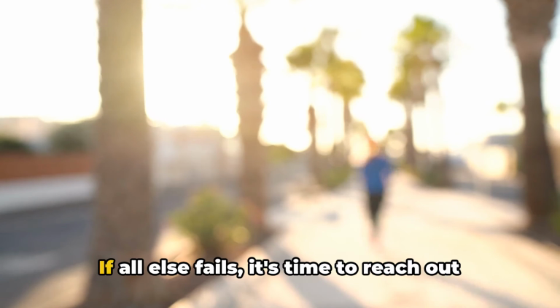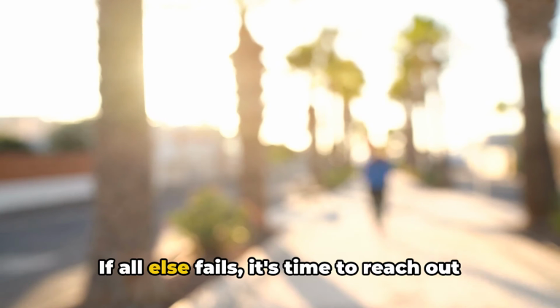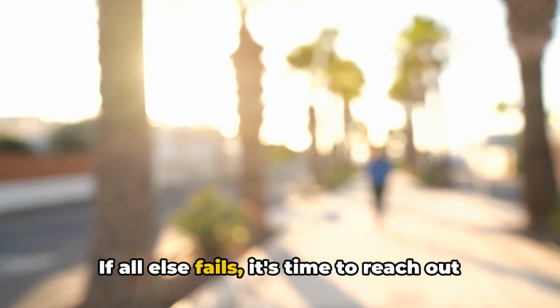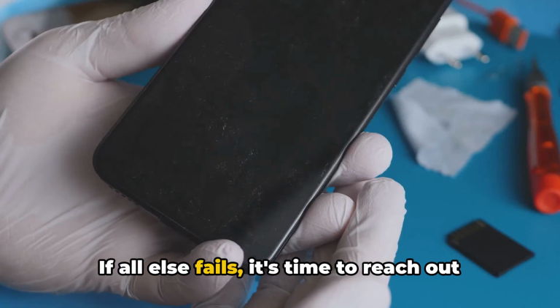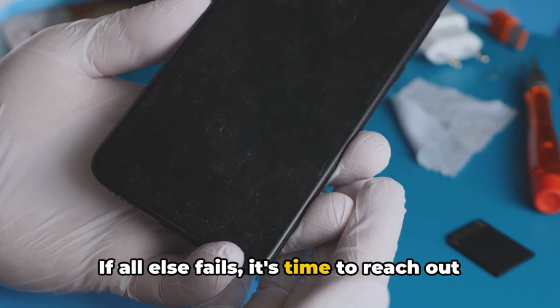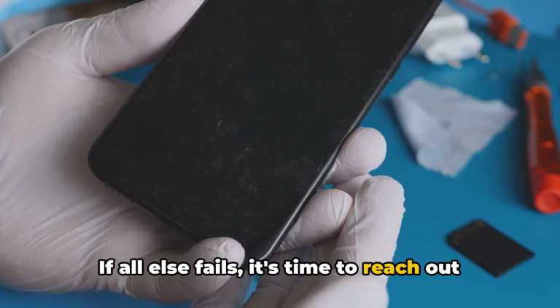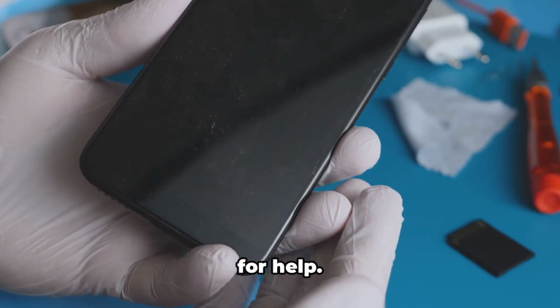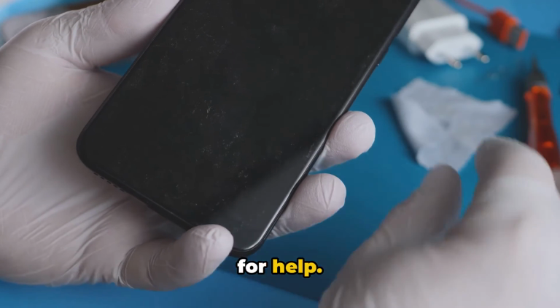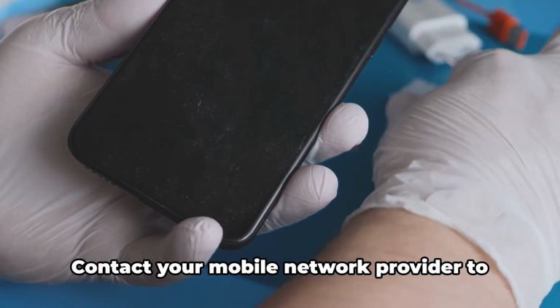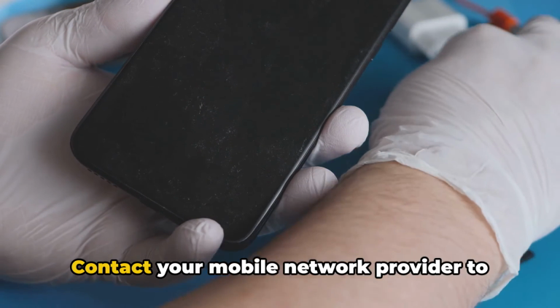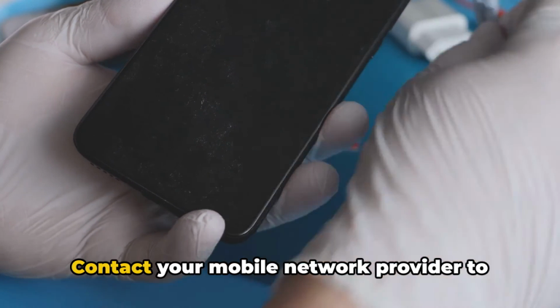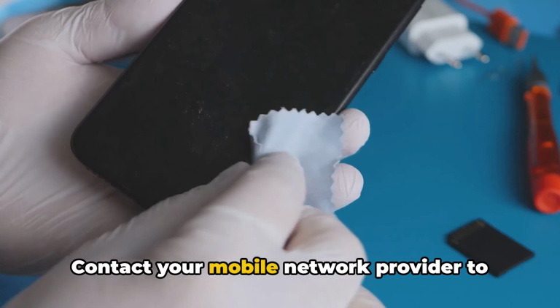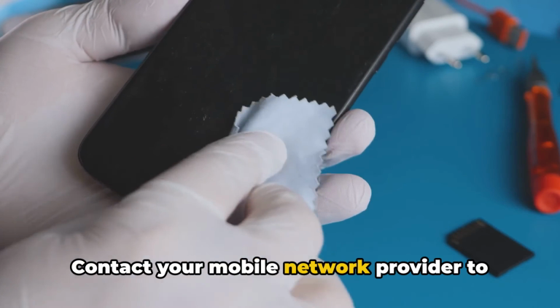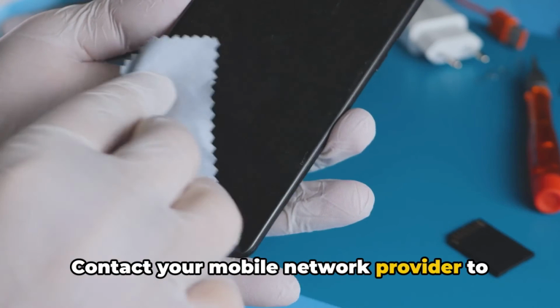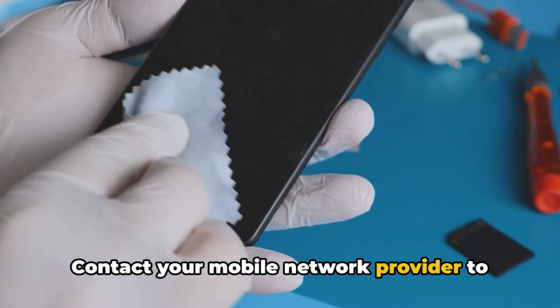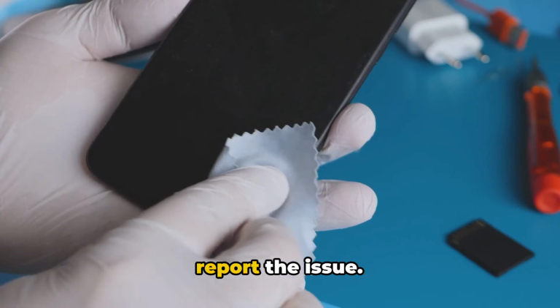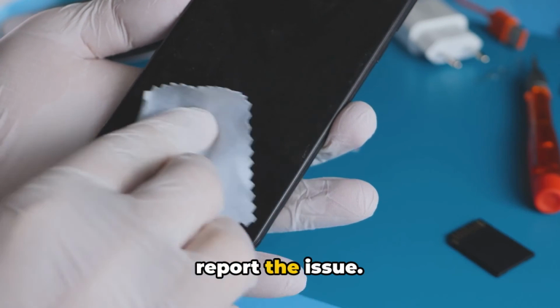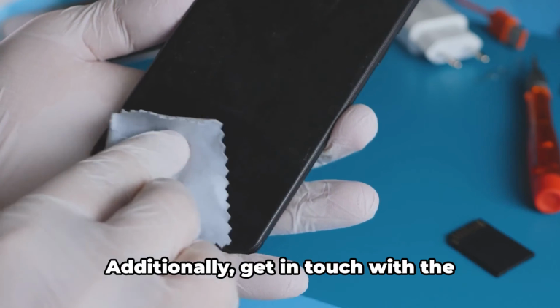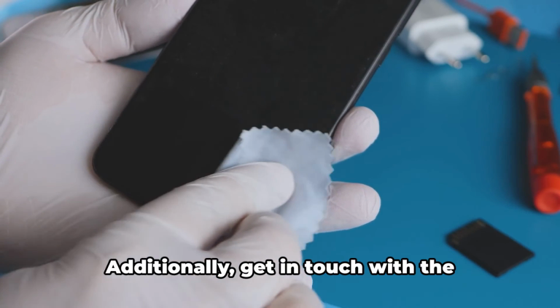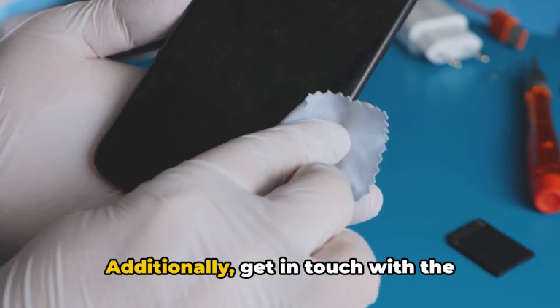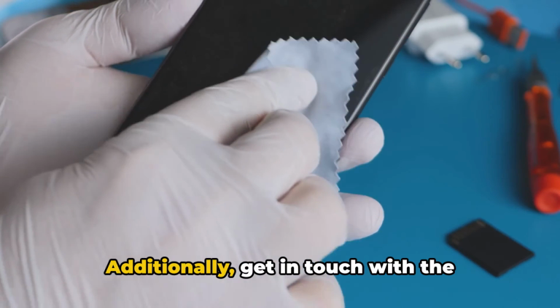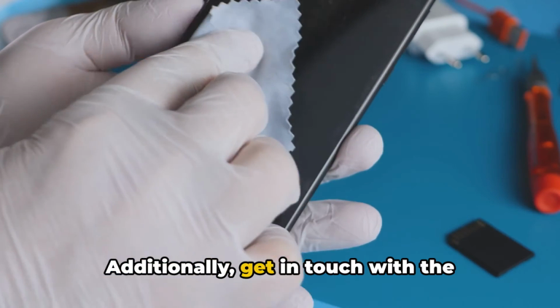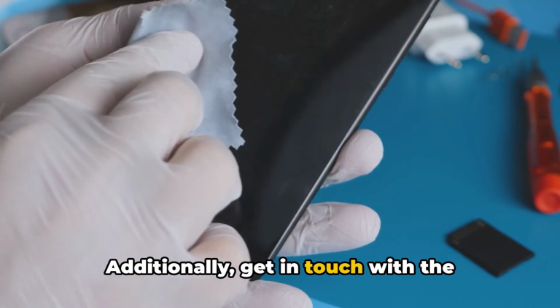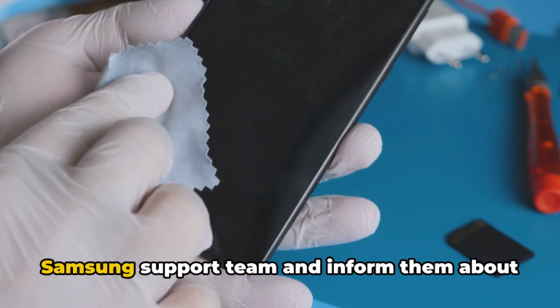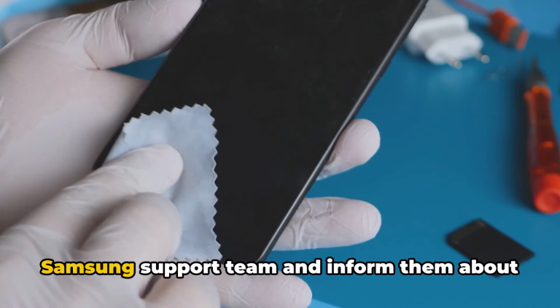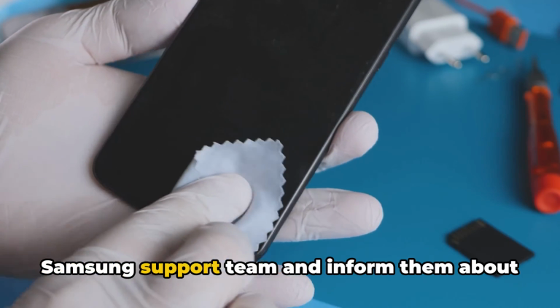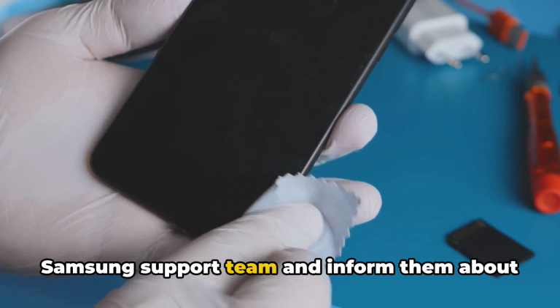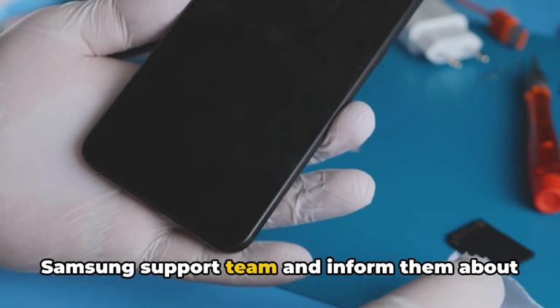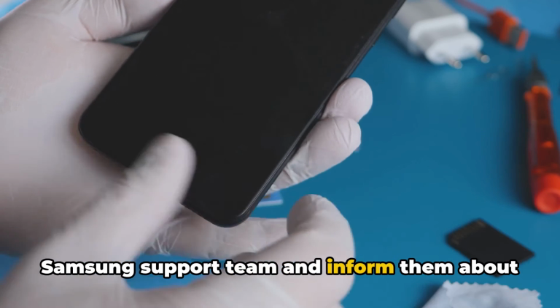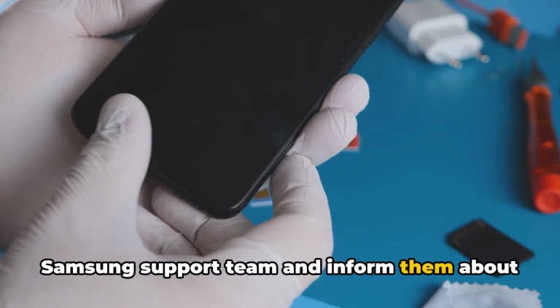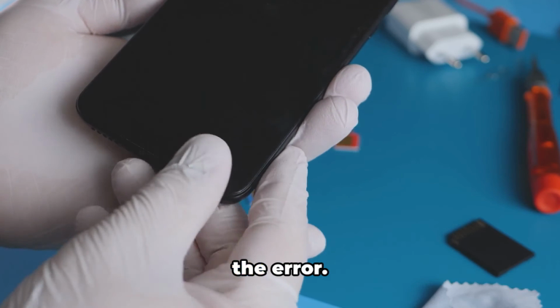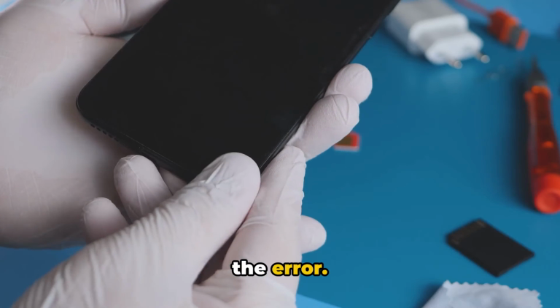If all else fails, it's time to reach out for help. Contact your mobile network provider to report the issue. Additionally, get in touch with the Samsung support team and inform them about the error.